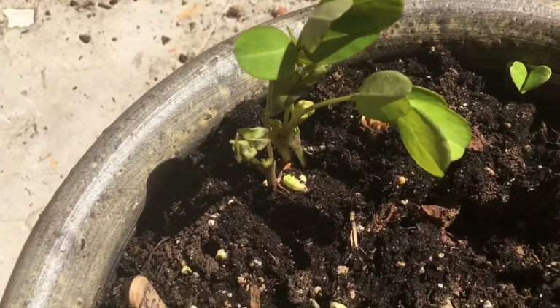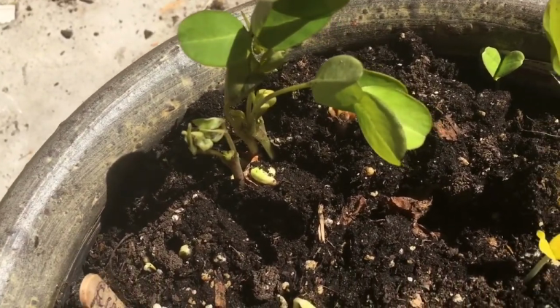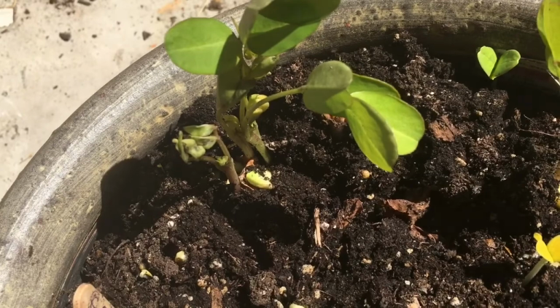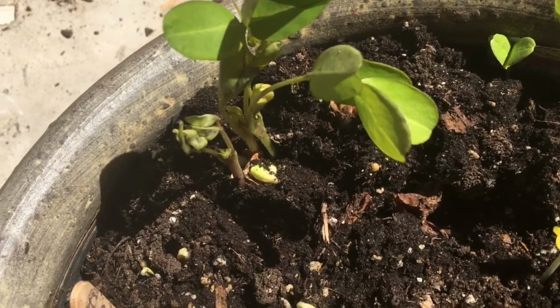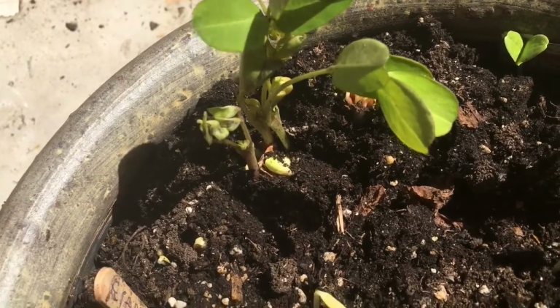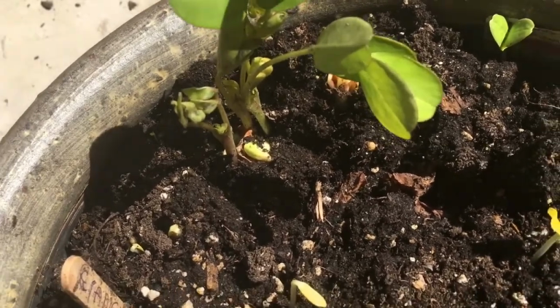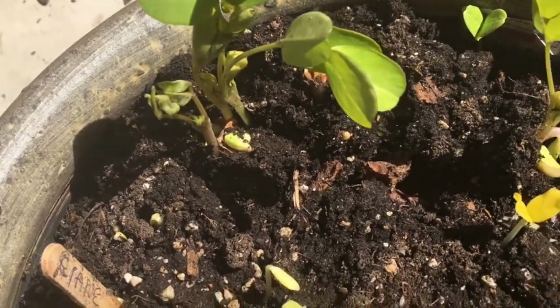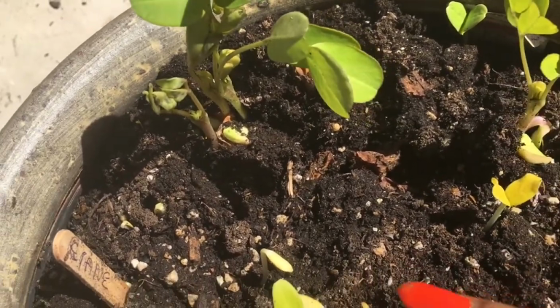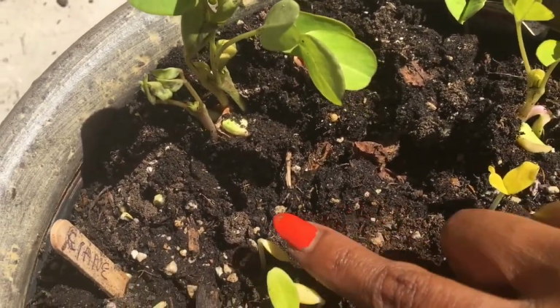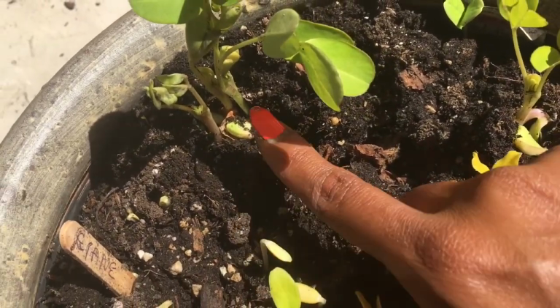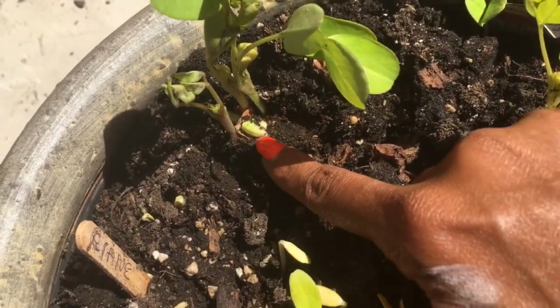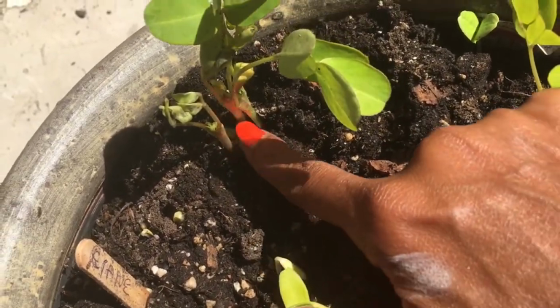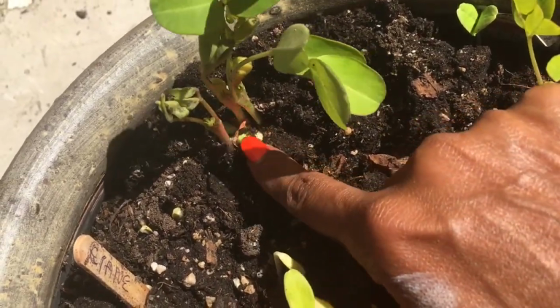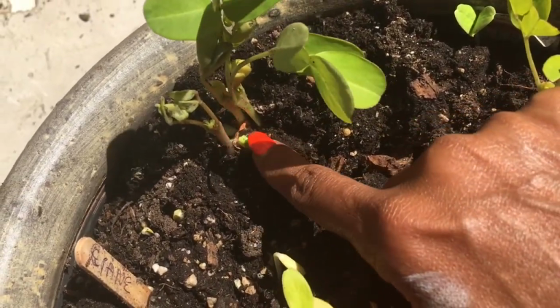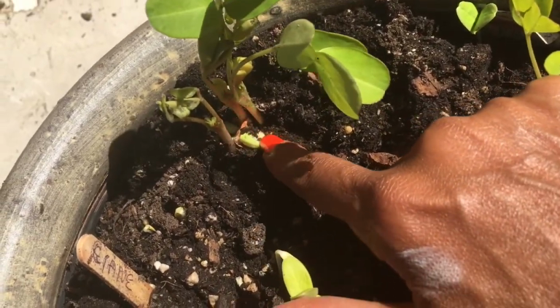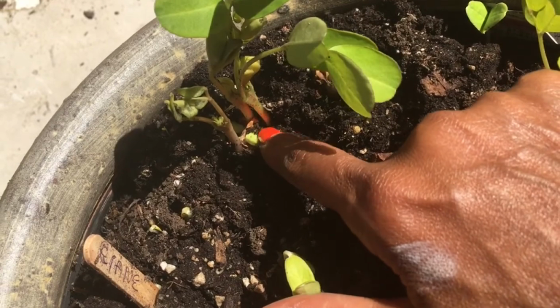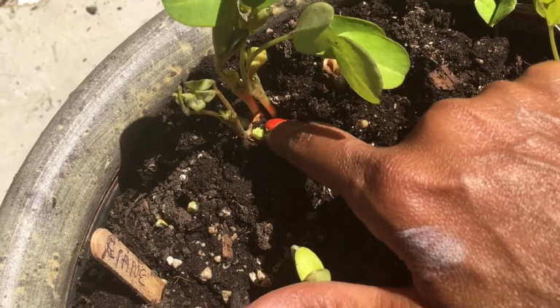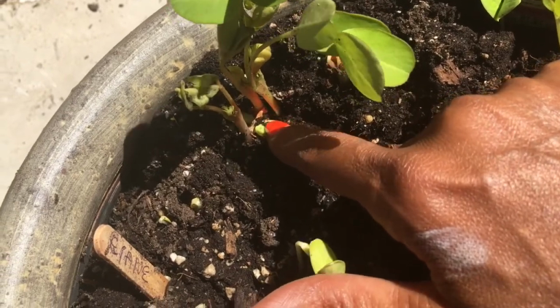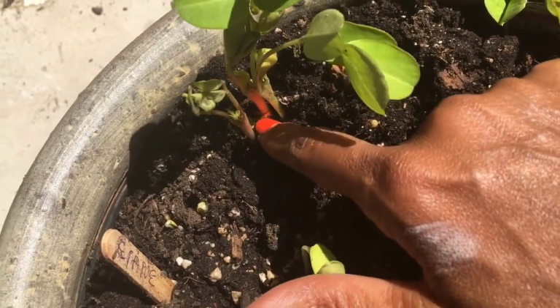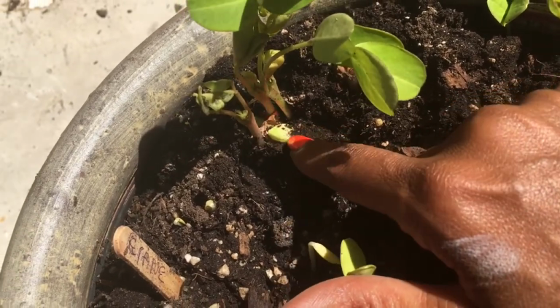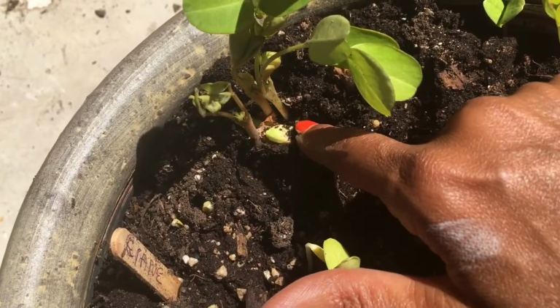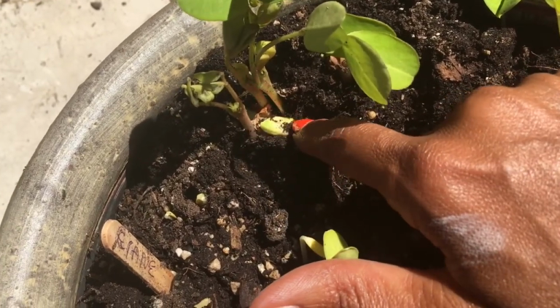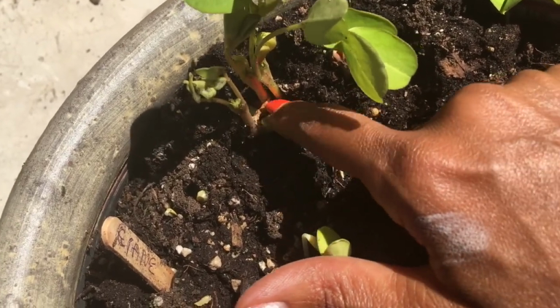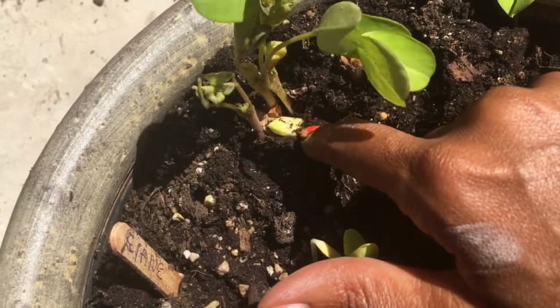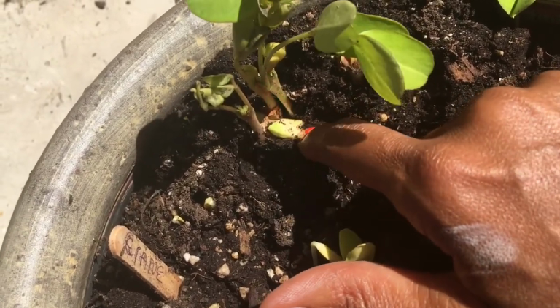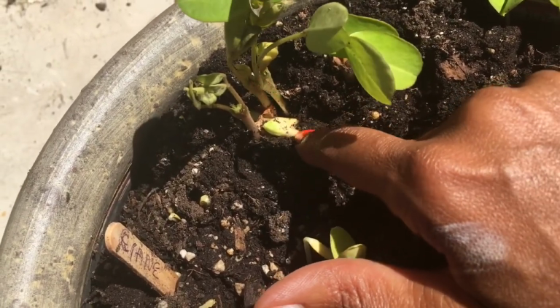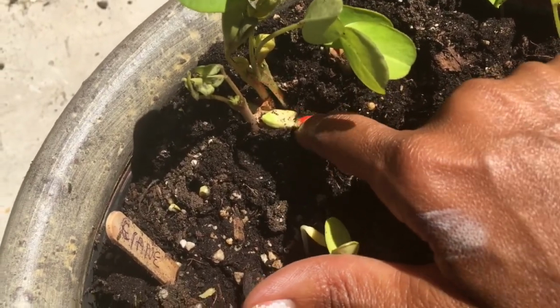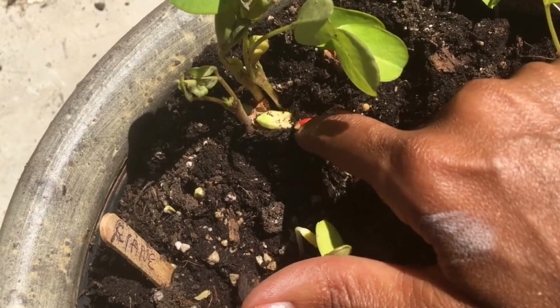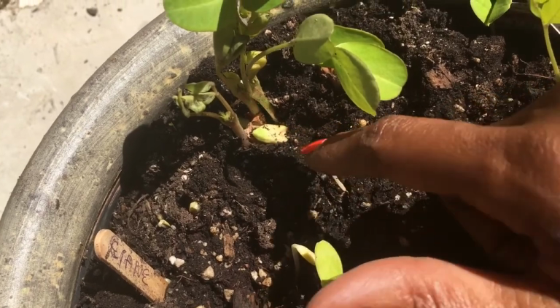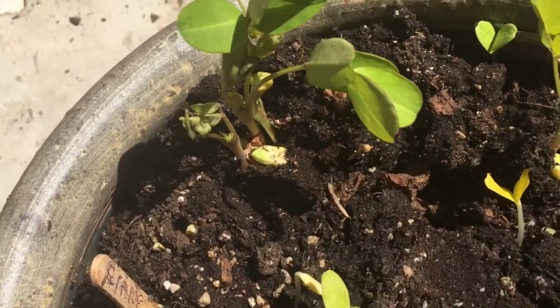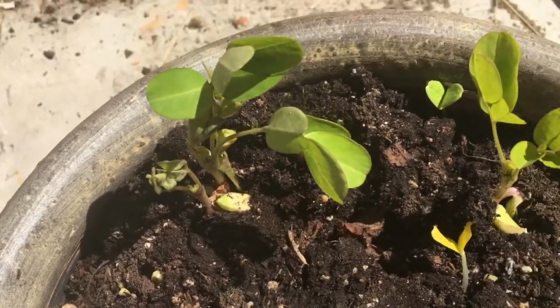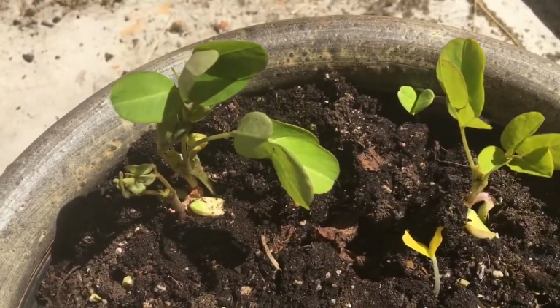There are two. I'm going to plant the one — you can see the little peanut at the bottom there on that one. So I'm going to plant that one.